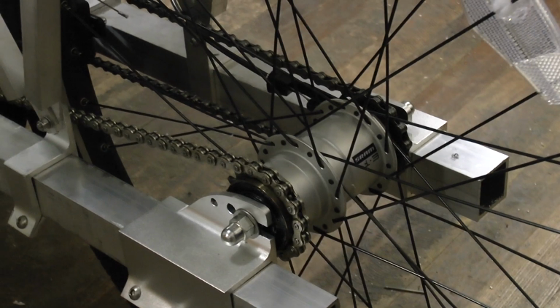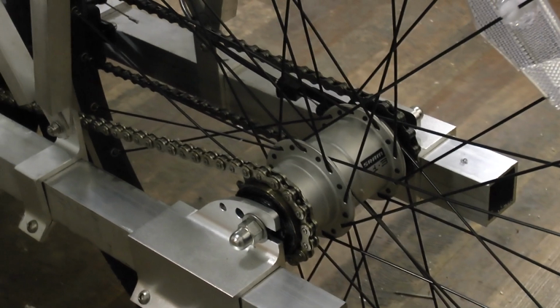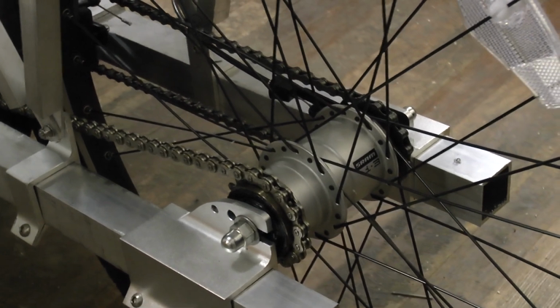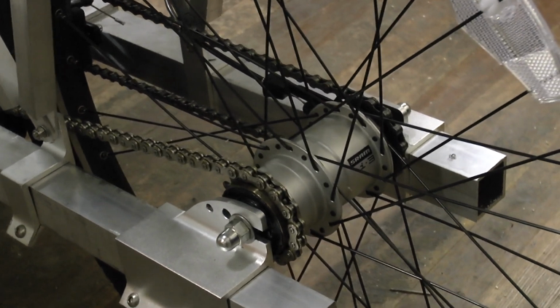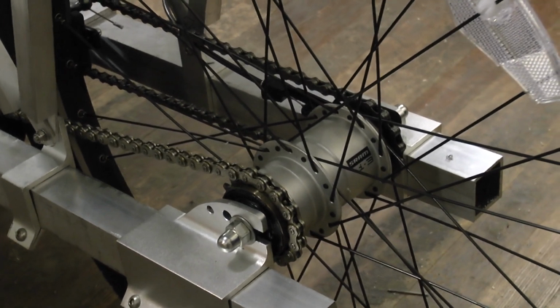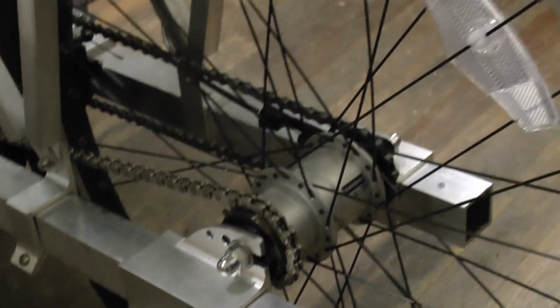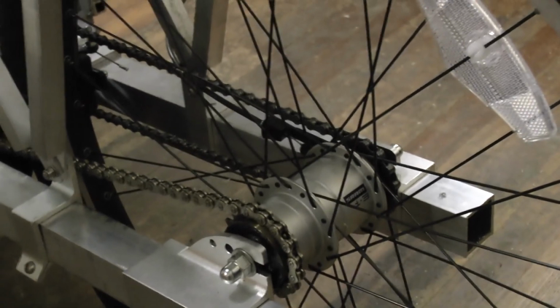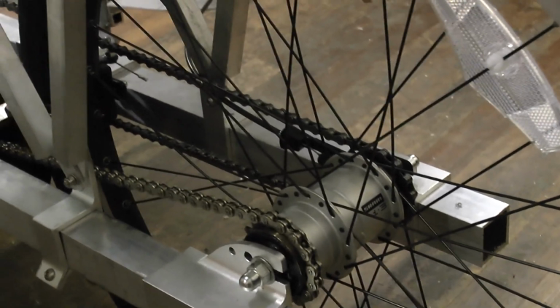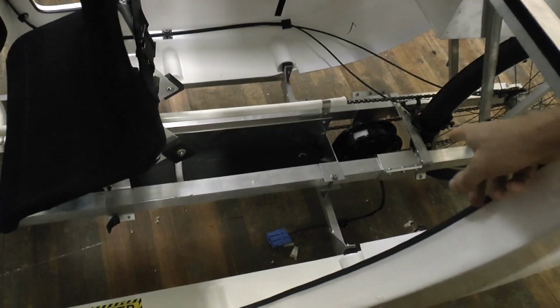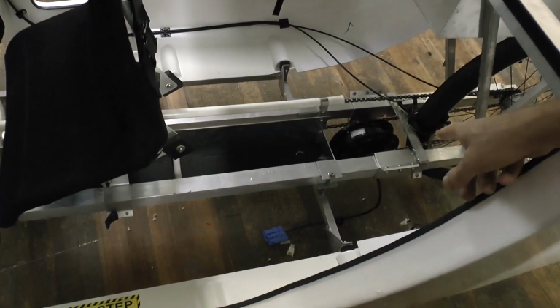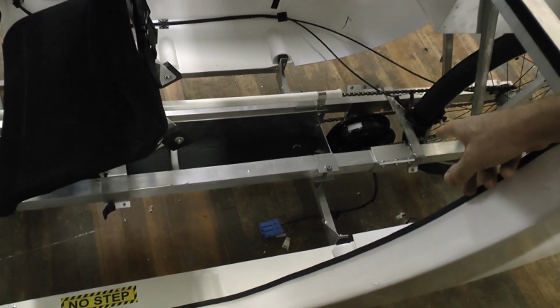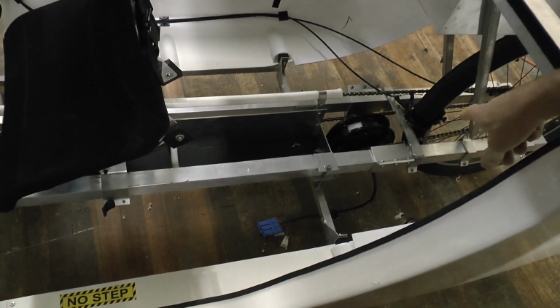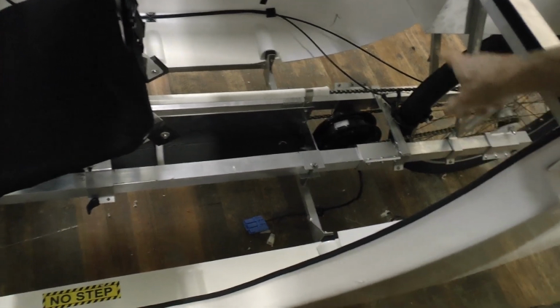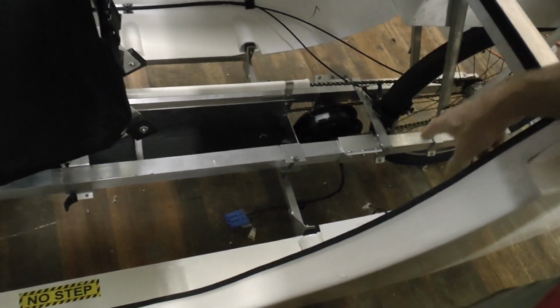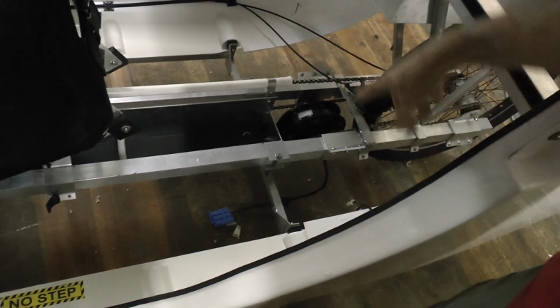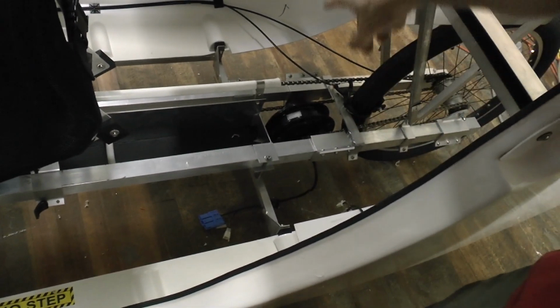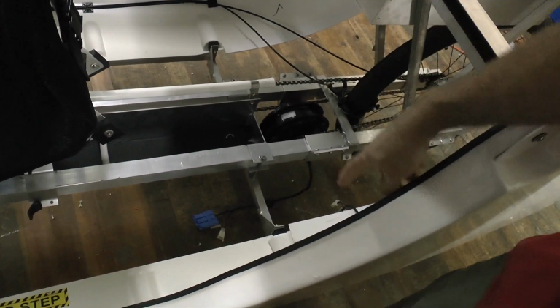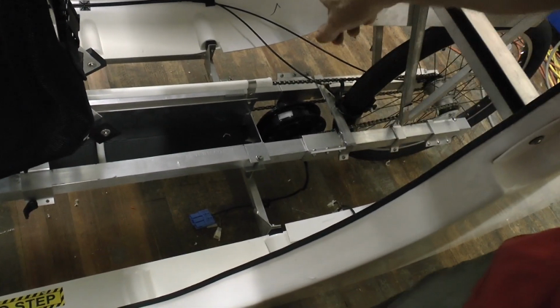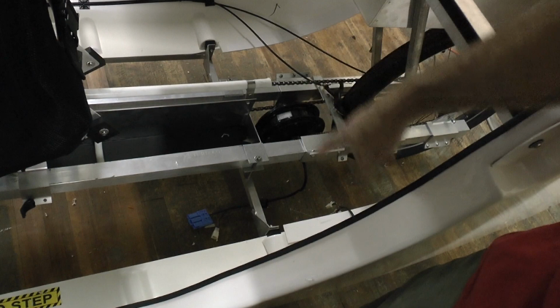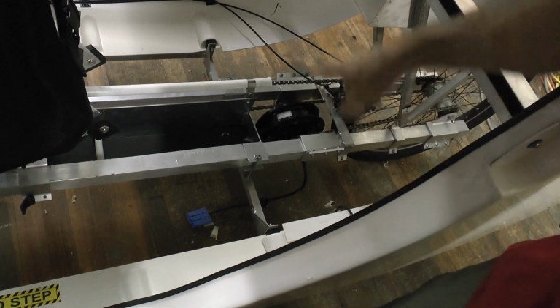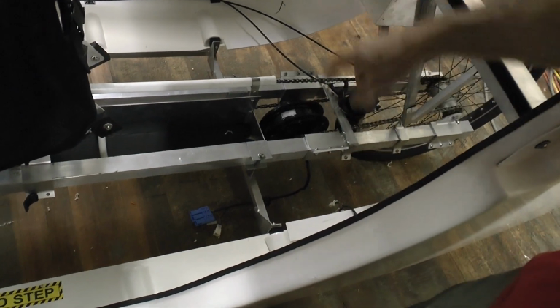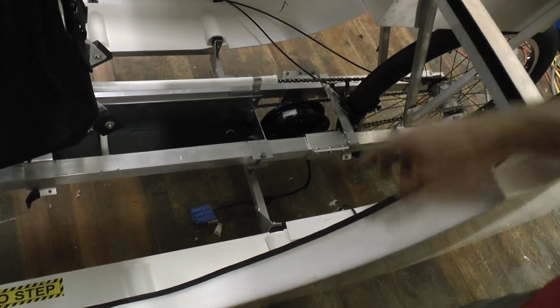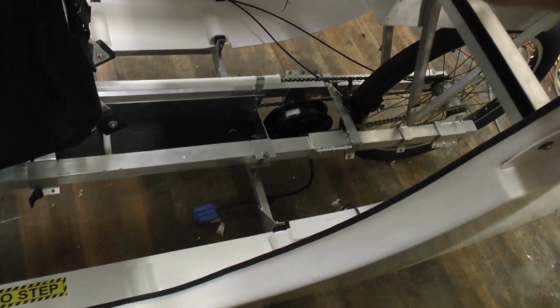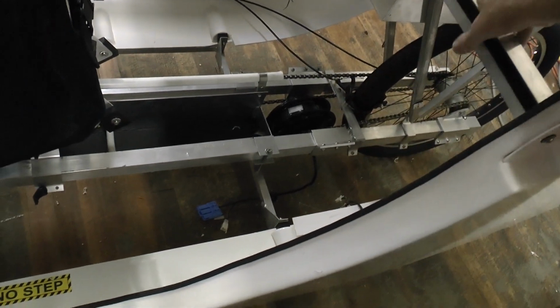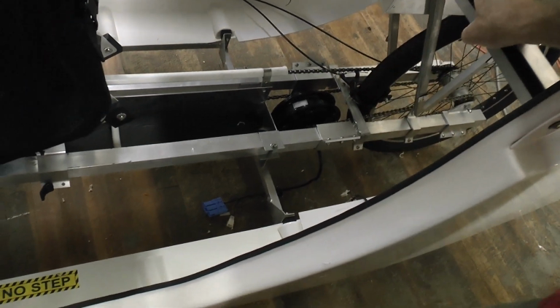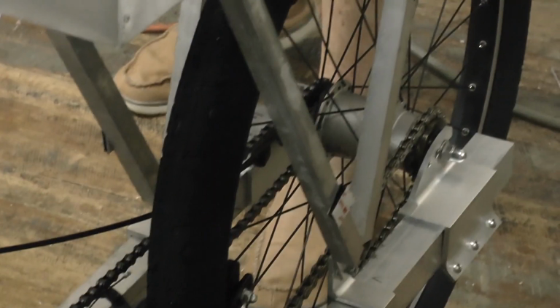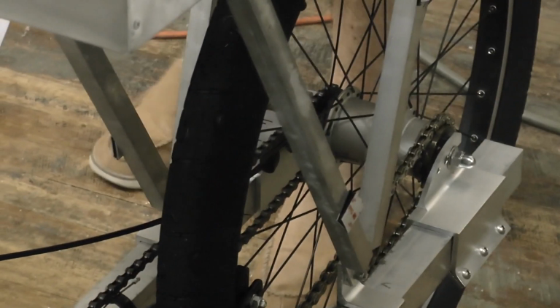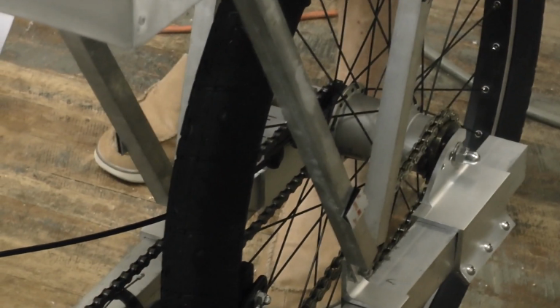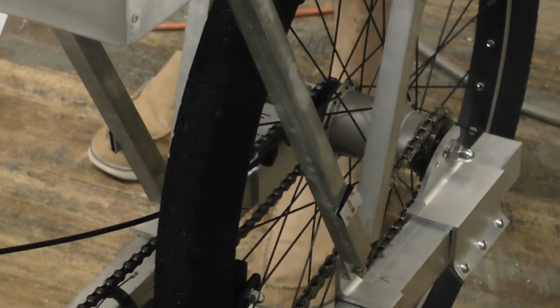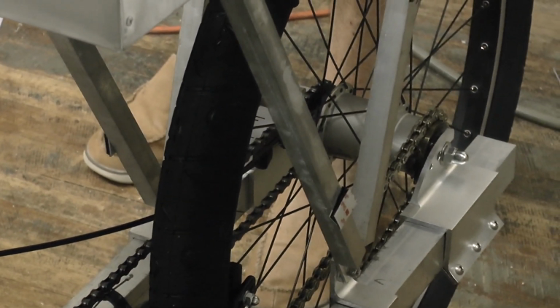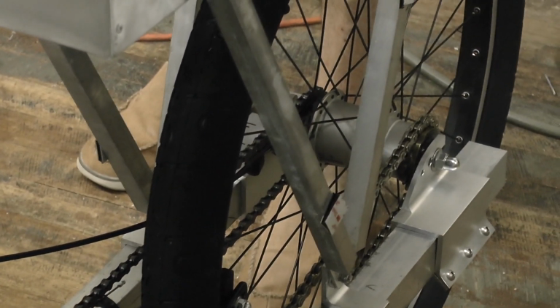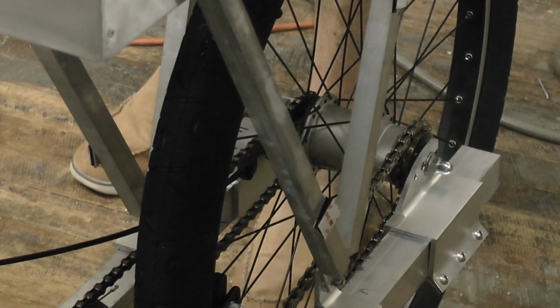We use a CVT that comes out to sort of like a 40 speed bicycle. On the left side we have a mid-drive motor that has a freewheel on it and a chain that goes back to the left side of the rear wheel.